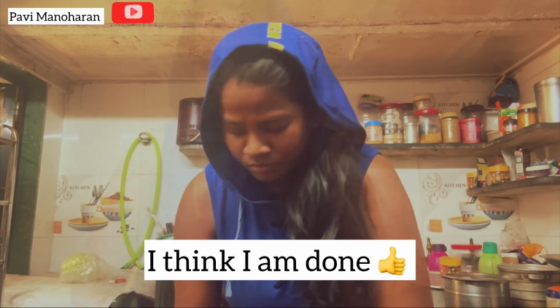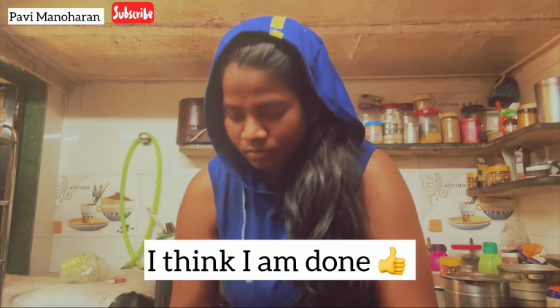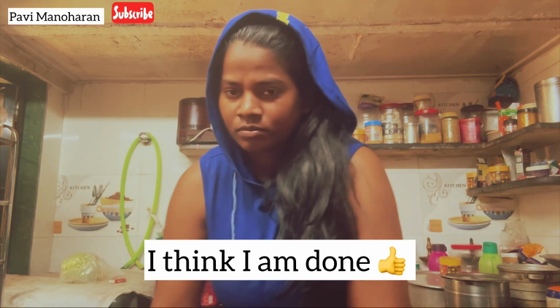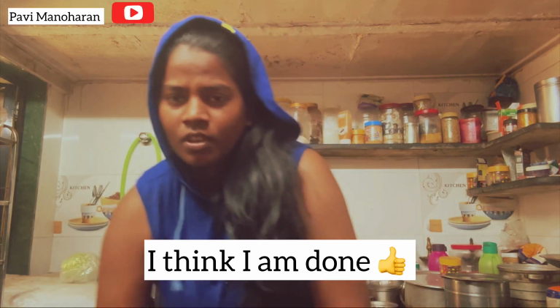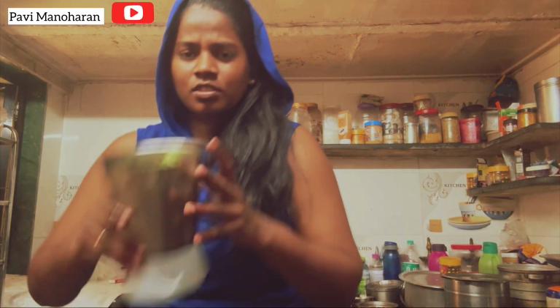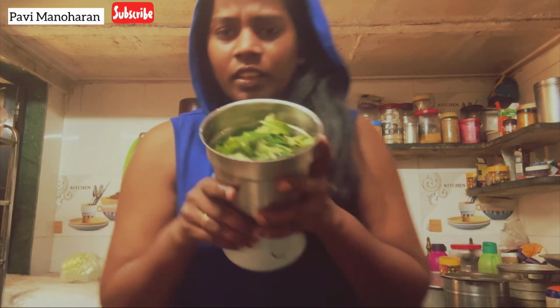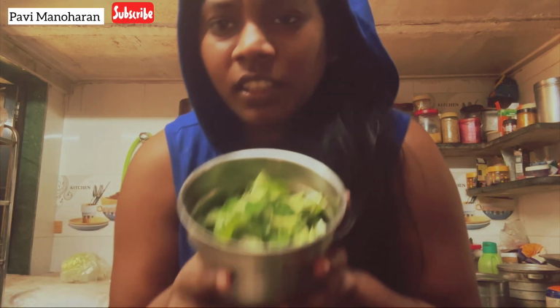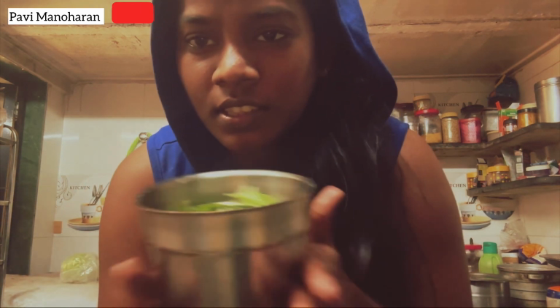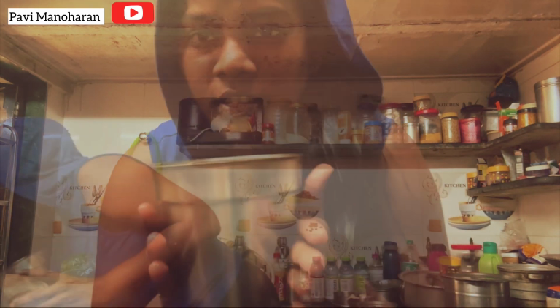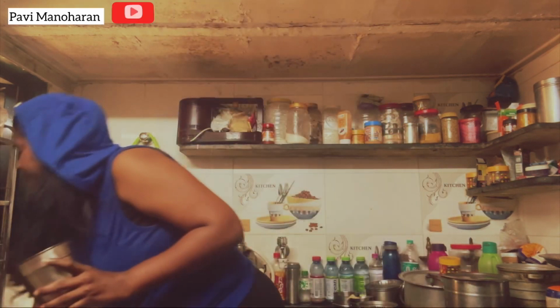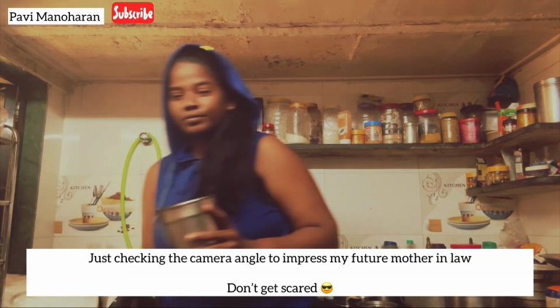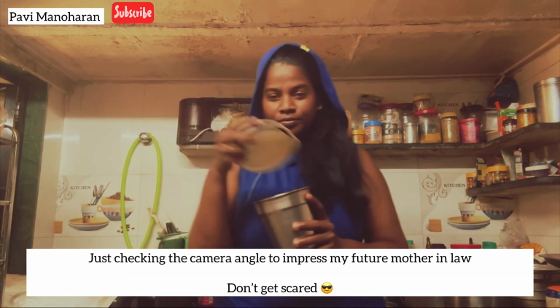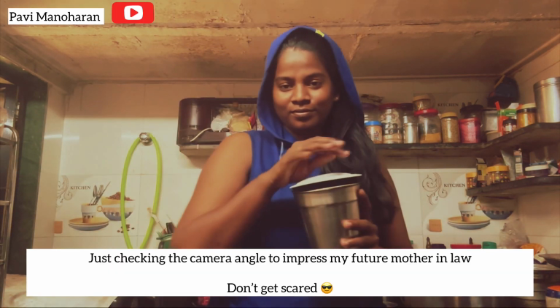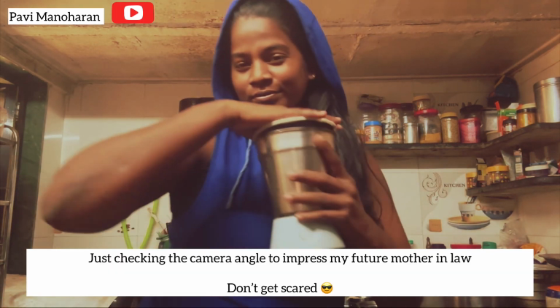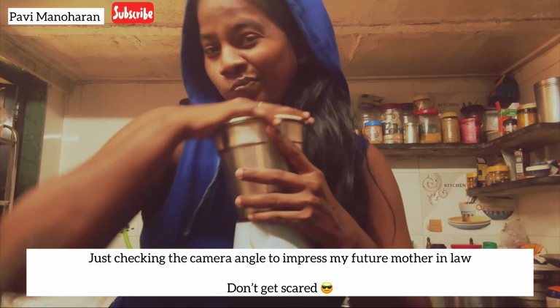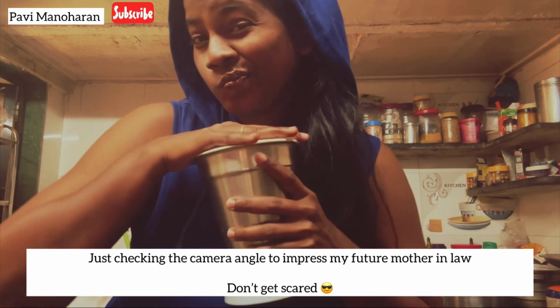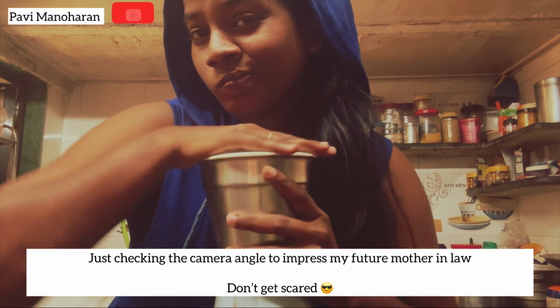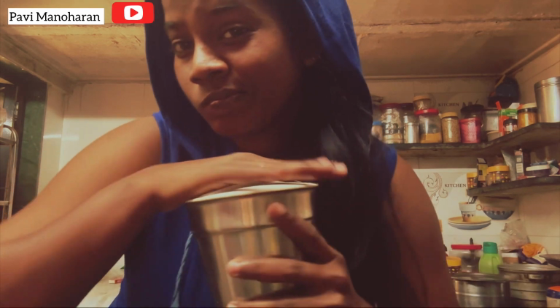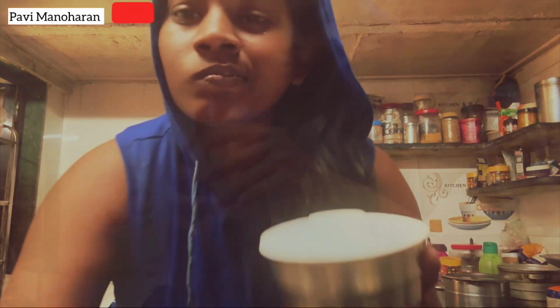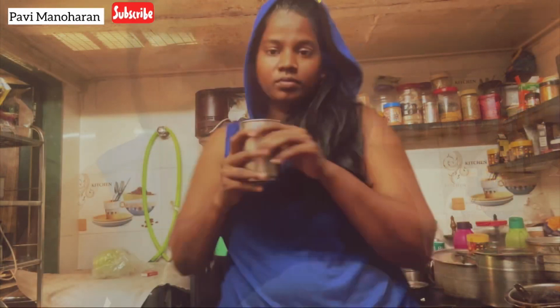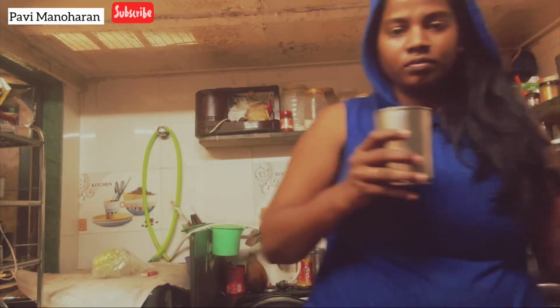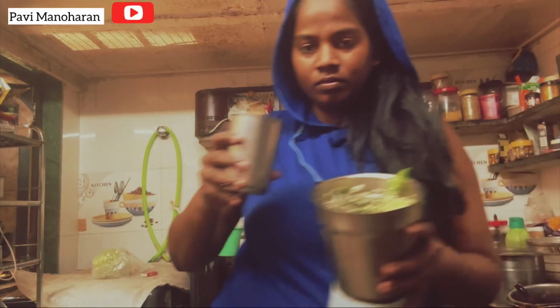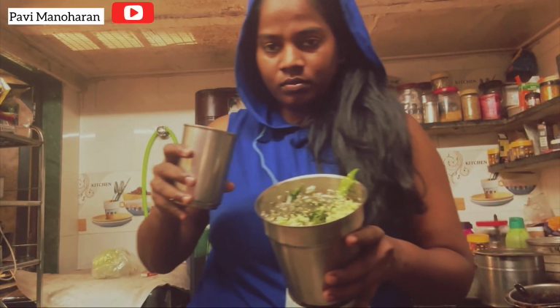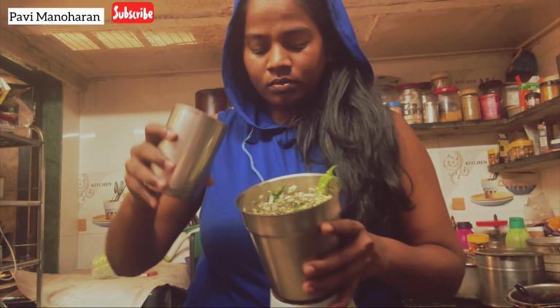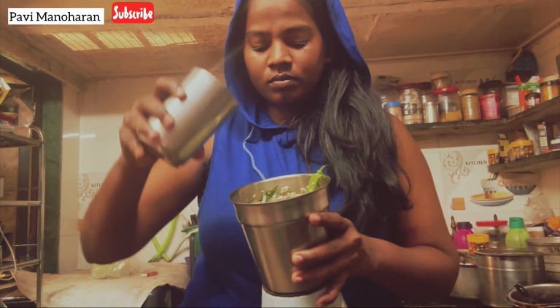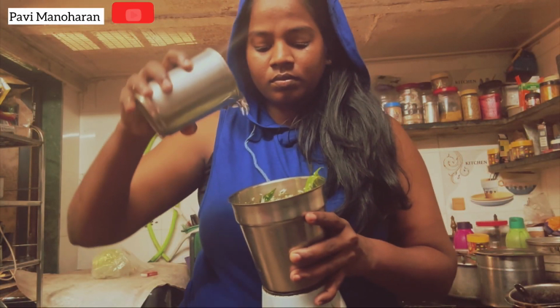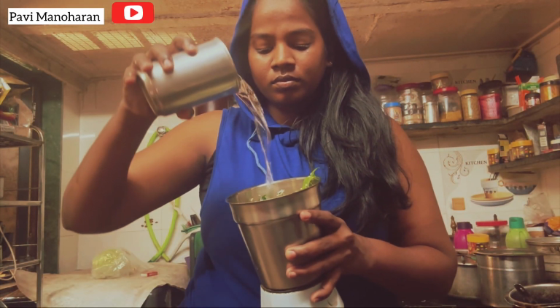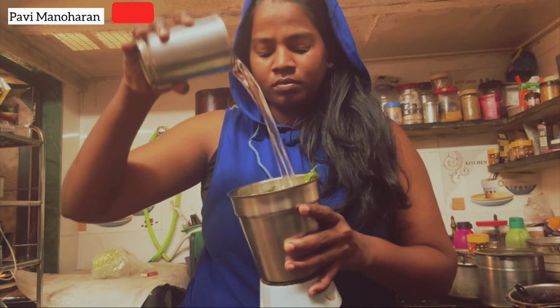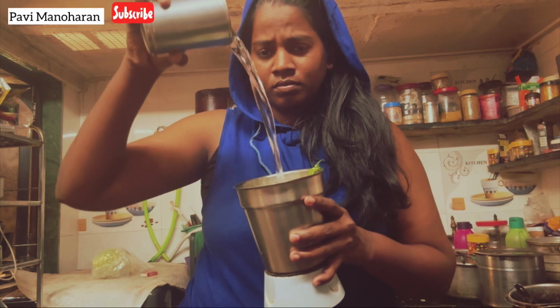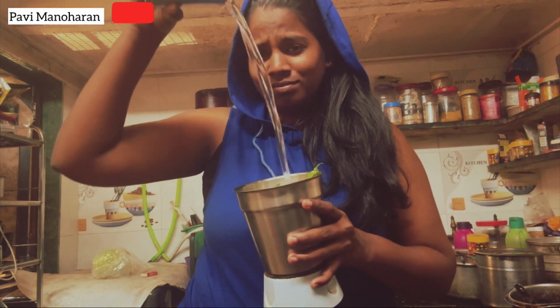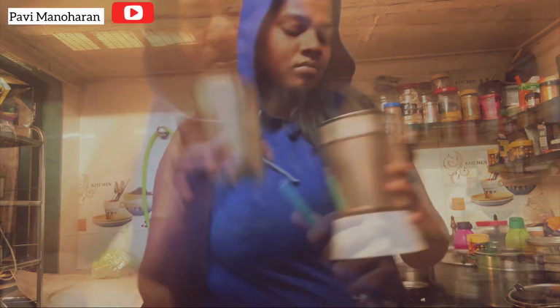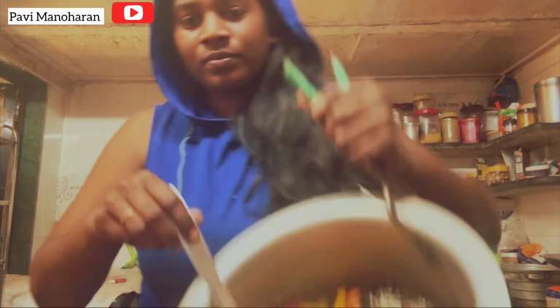I'm done with the grinding. Just checking the camera to impress my future mother-in-law. I think it's time to impress with style.